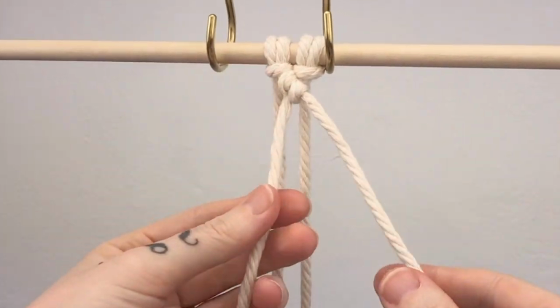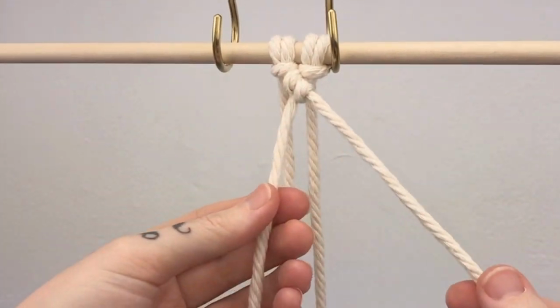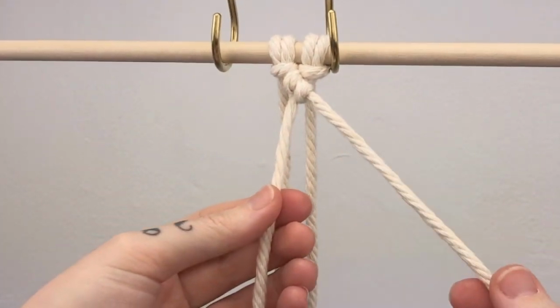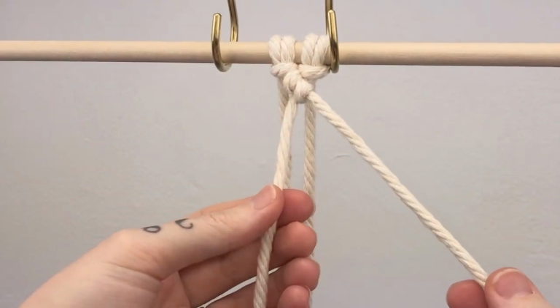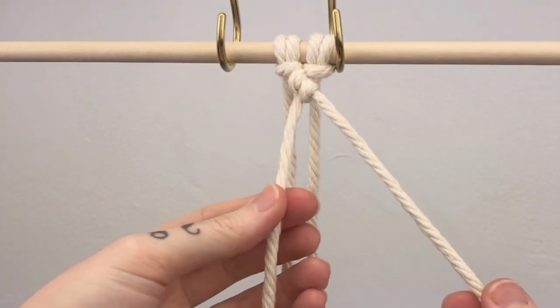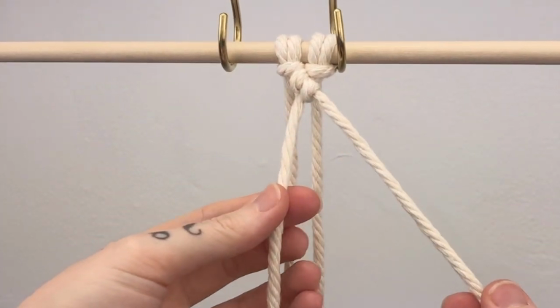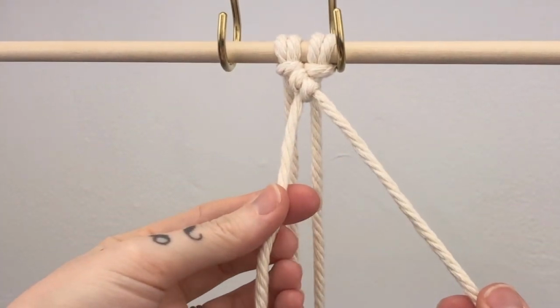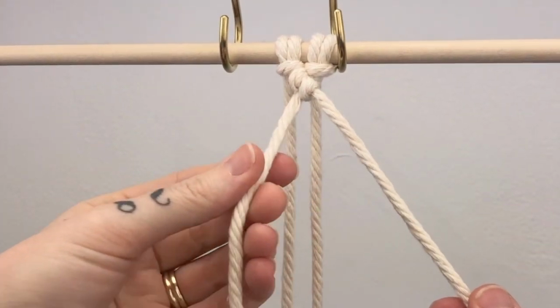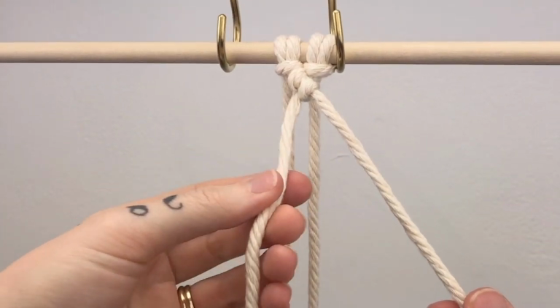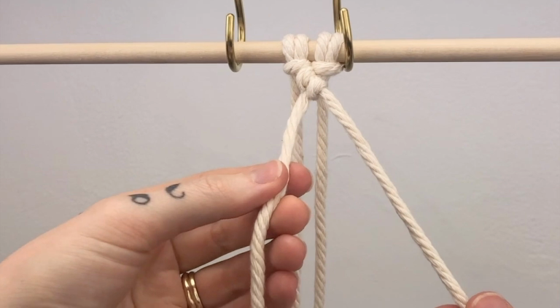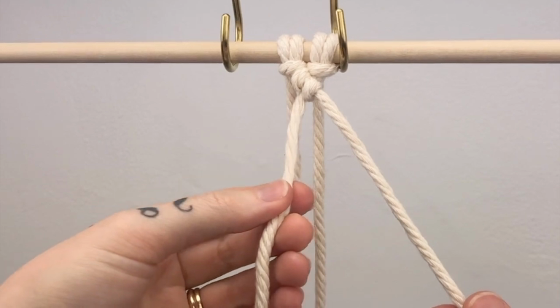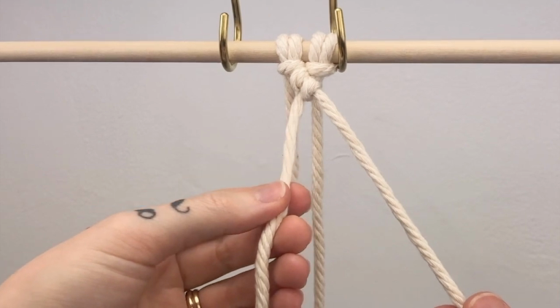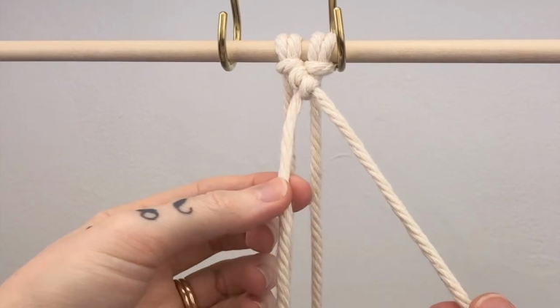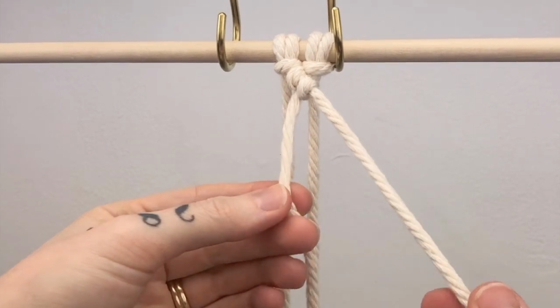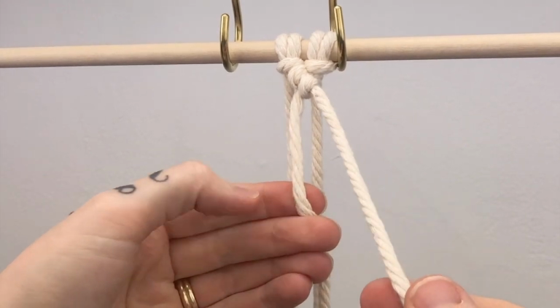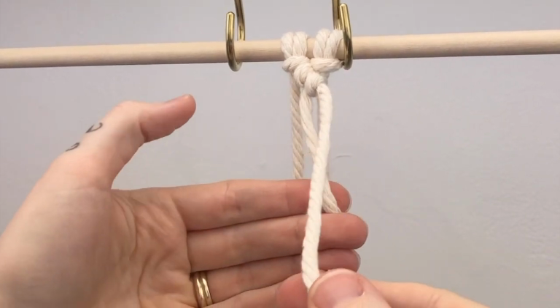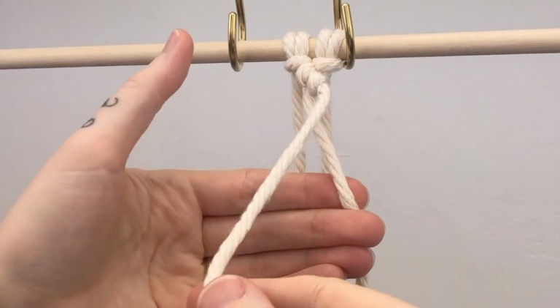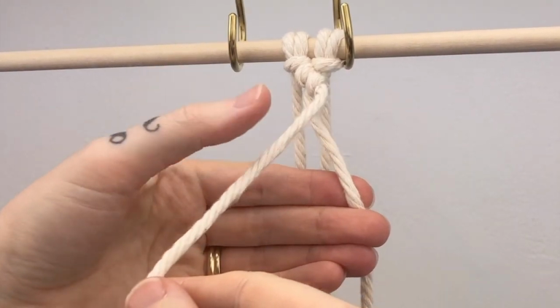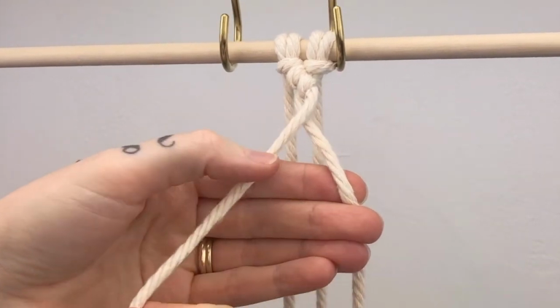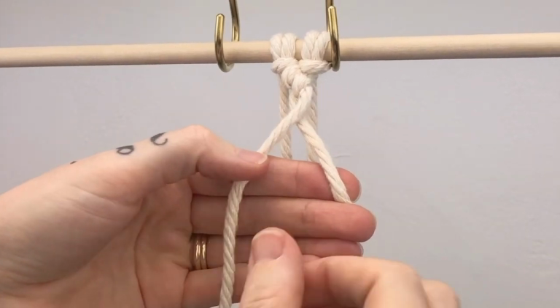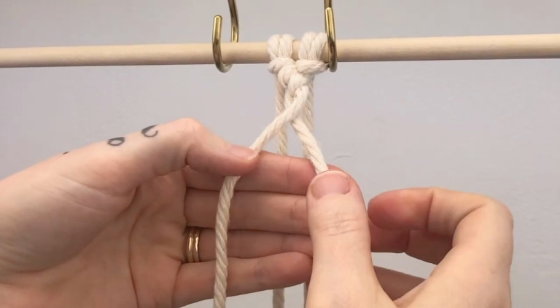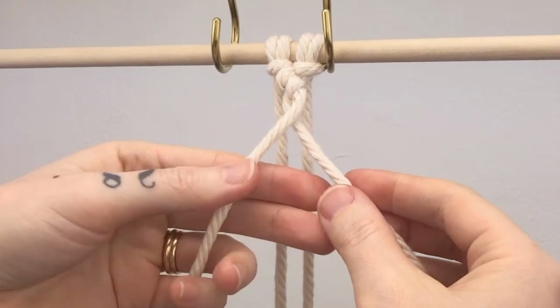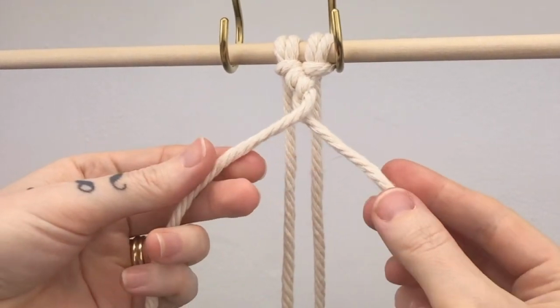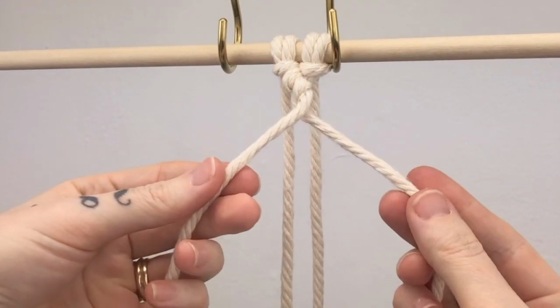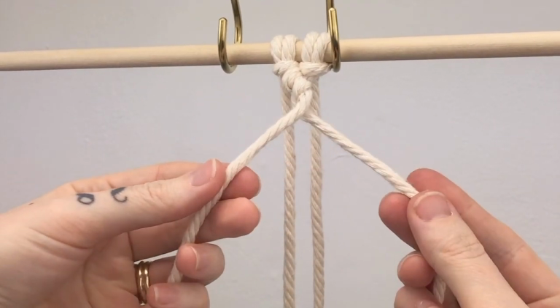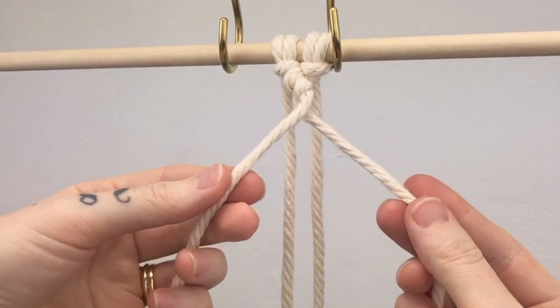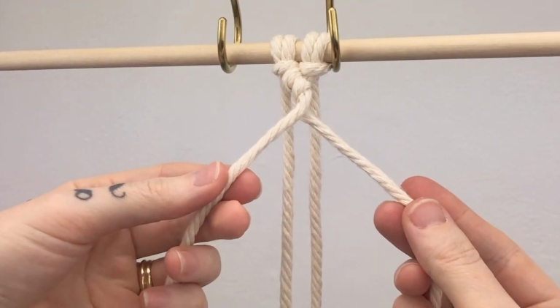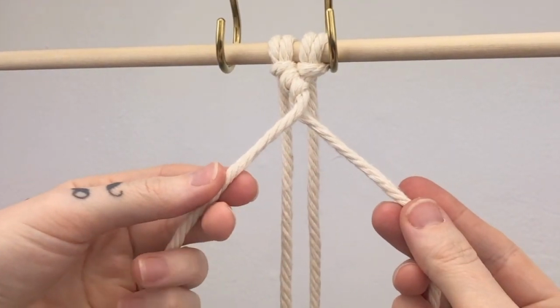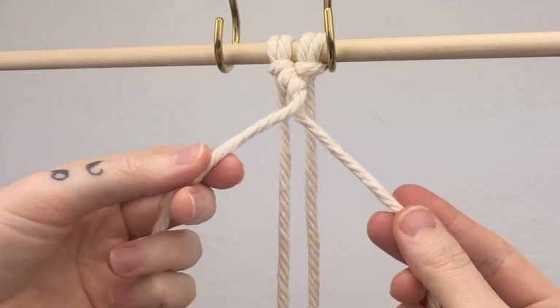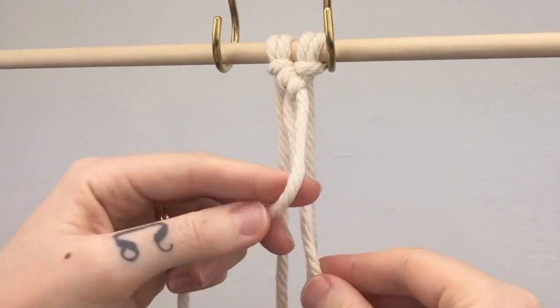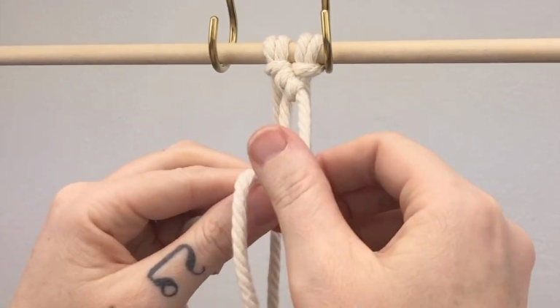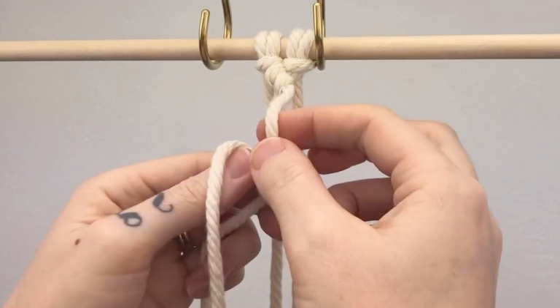Now with the same lead cord and the same knot tying cord, you're going to cross them over each other like that and tie two more half hitch knots.